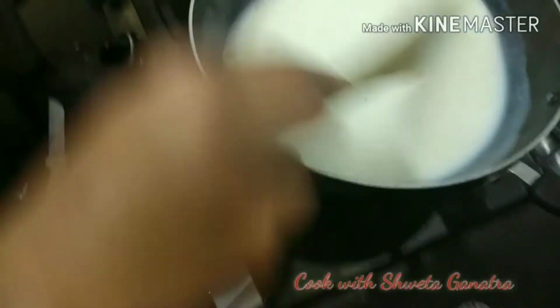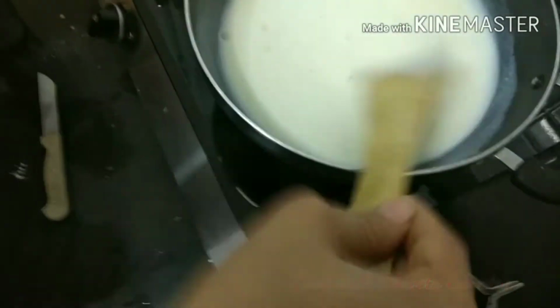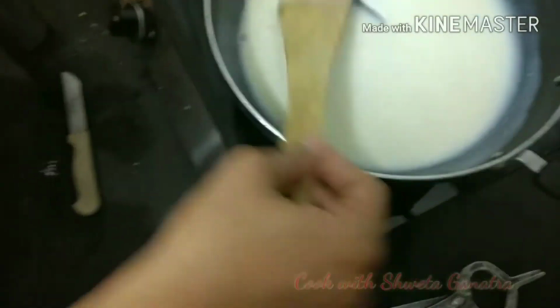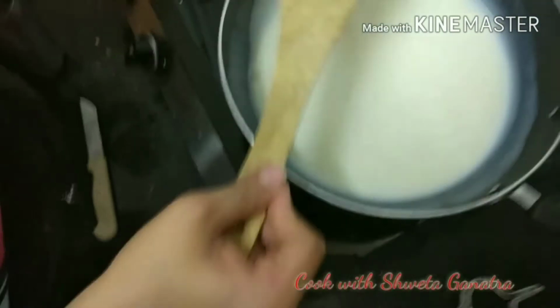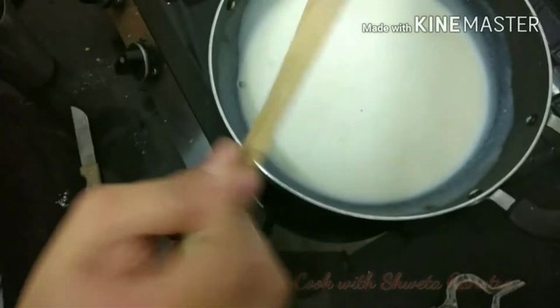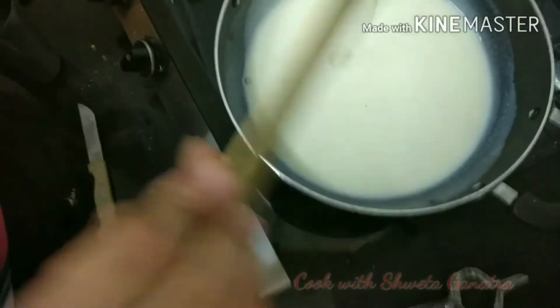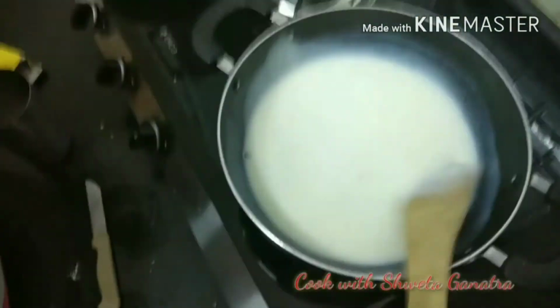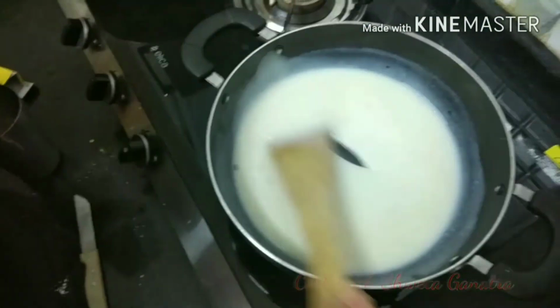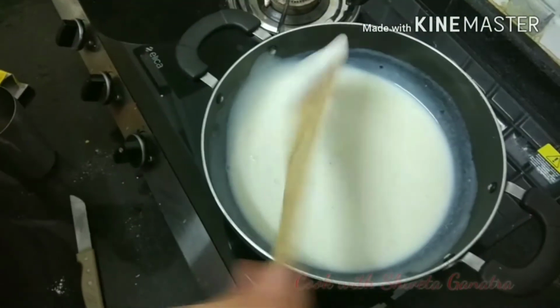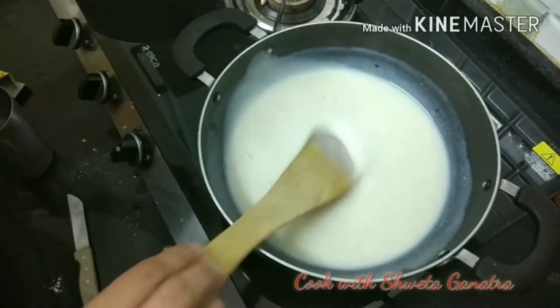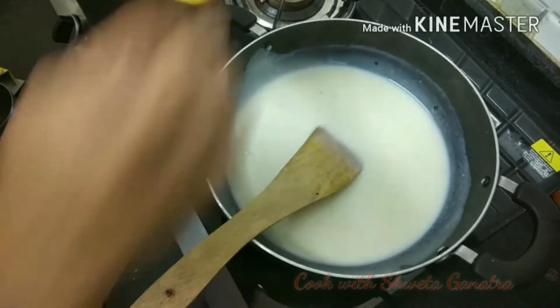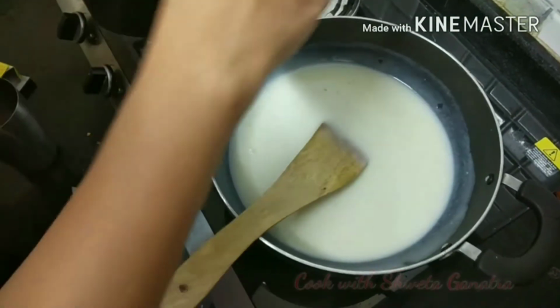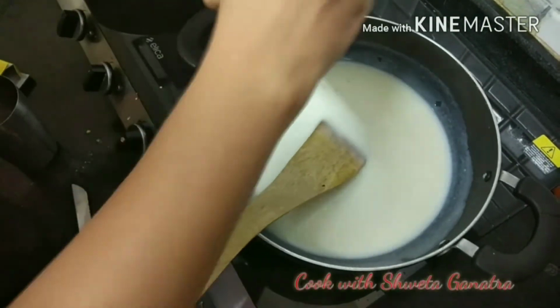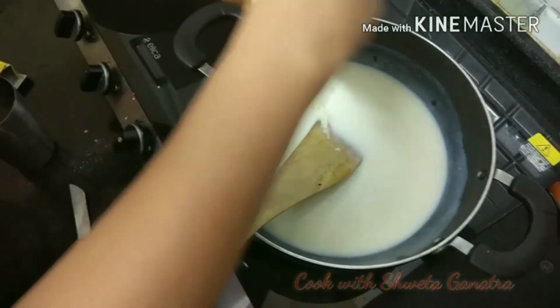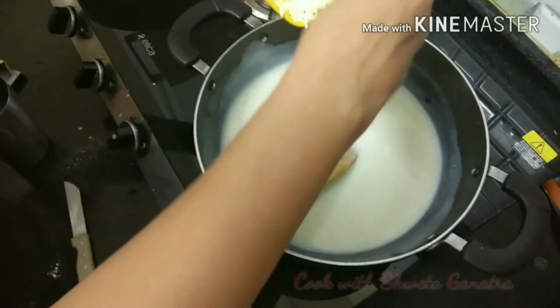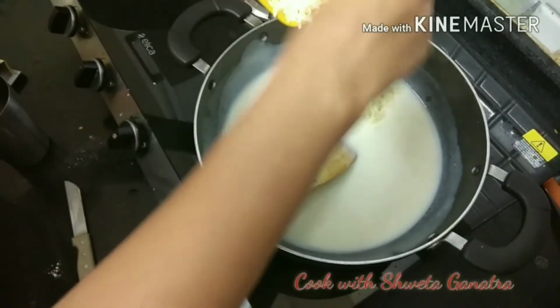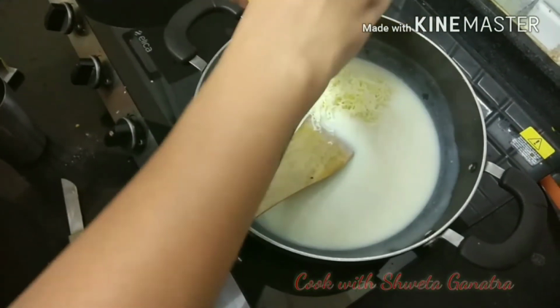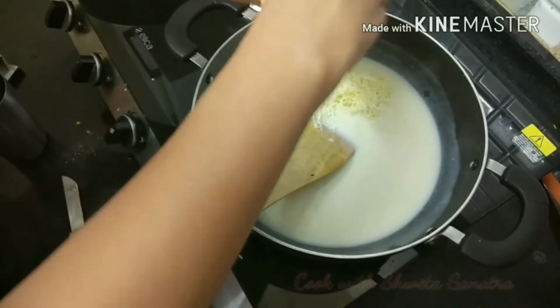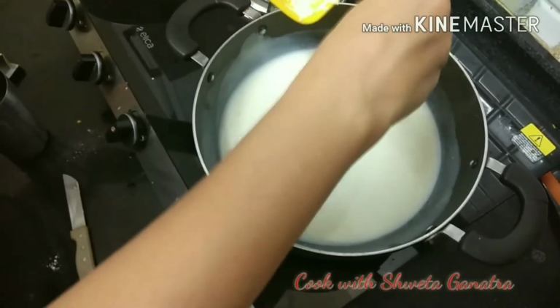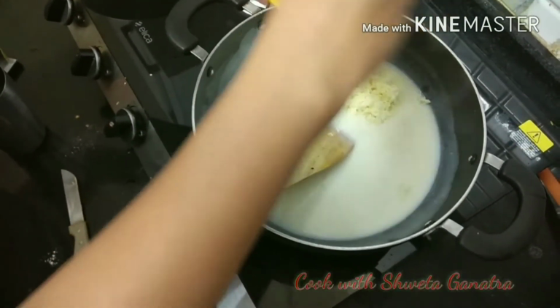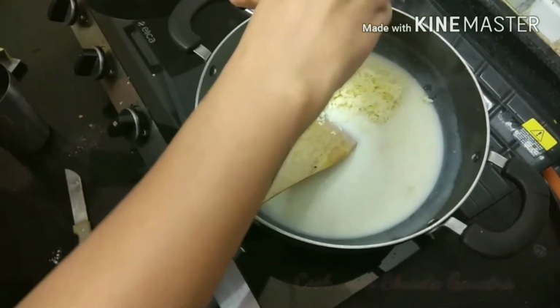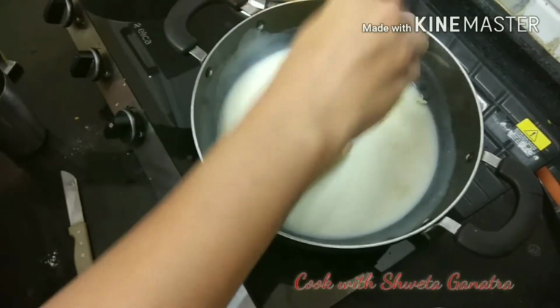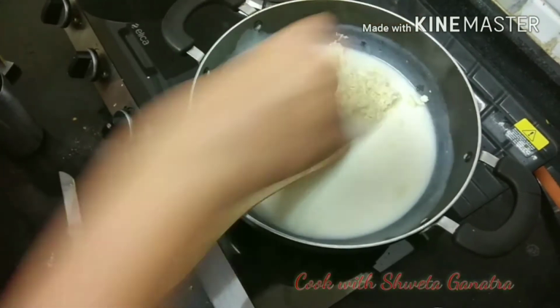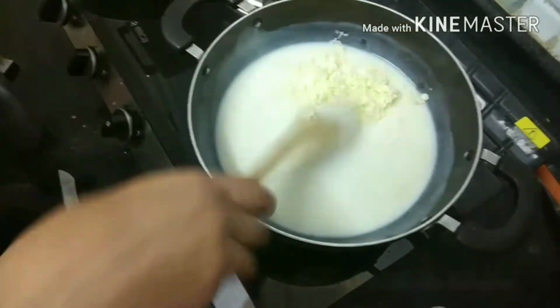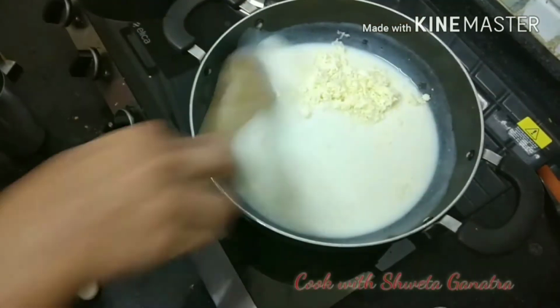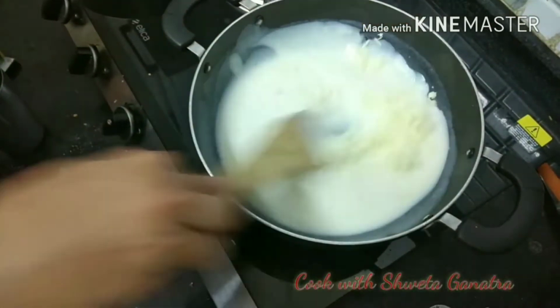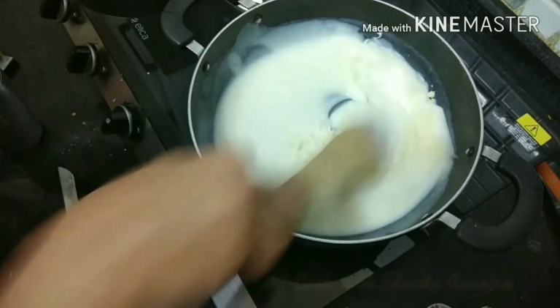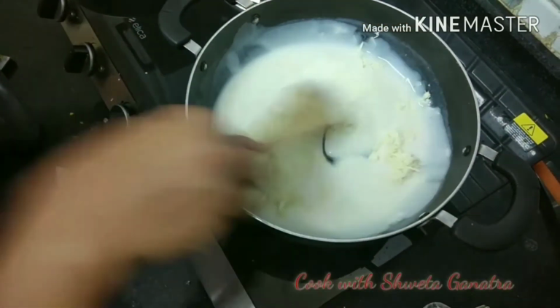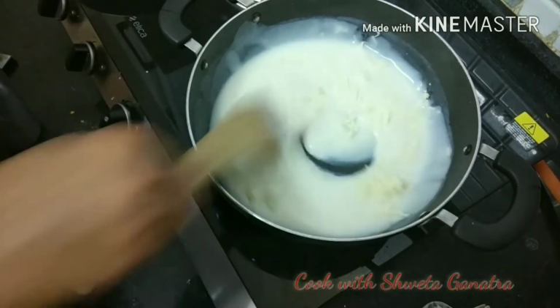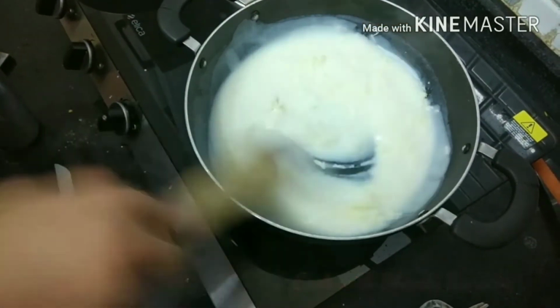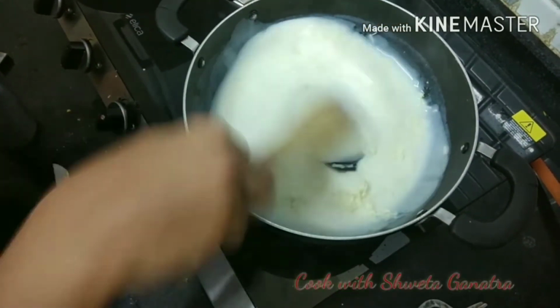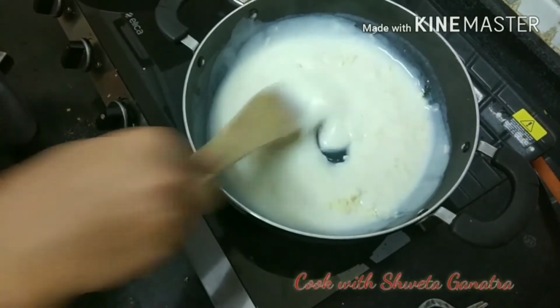Now as the mixture has thickened a bit, we will add shredded cheese — 2 to 3 tablespoons — and mix it well till the cheese melts.